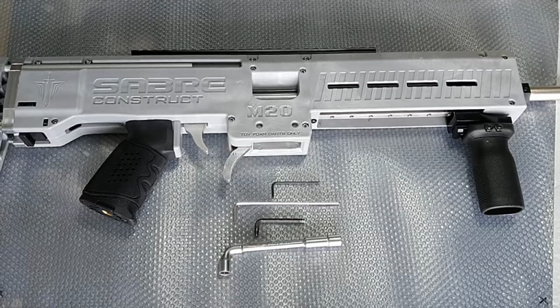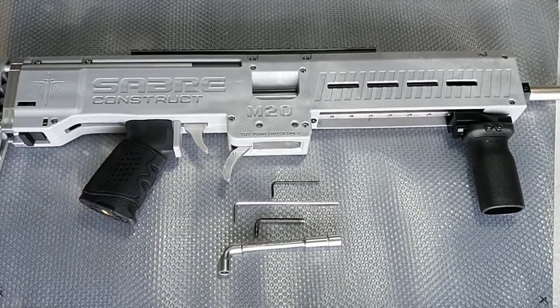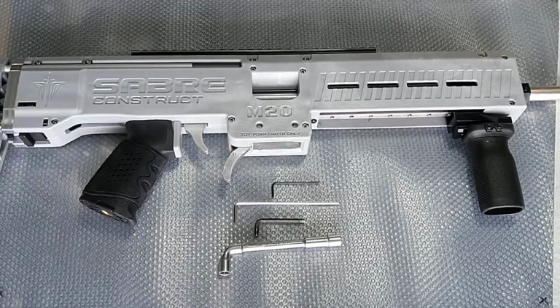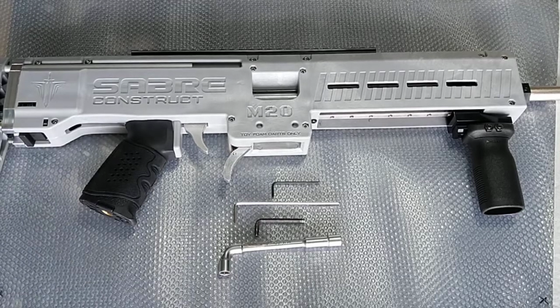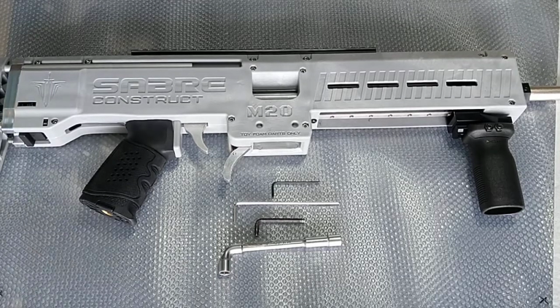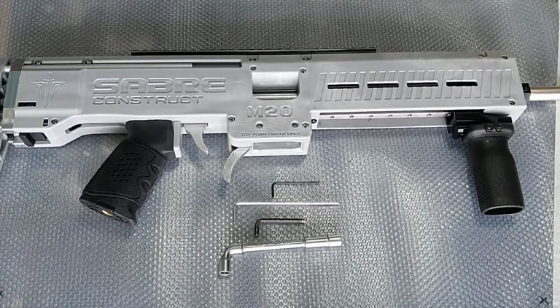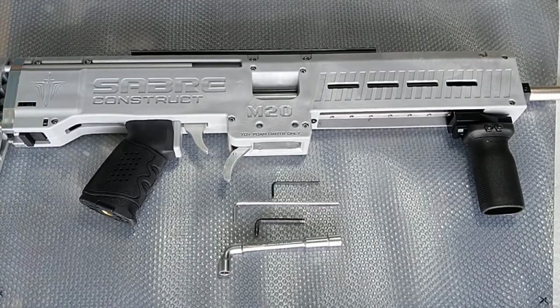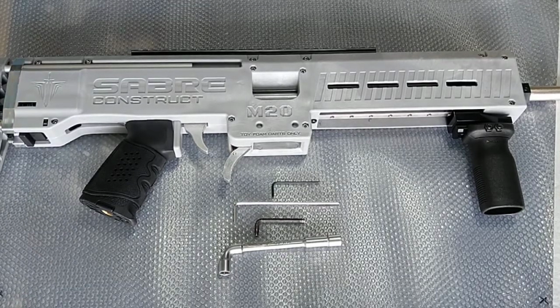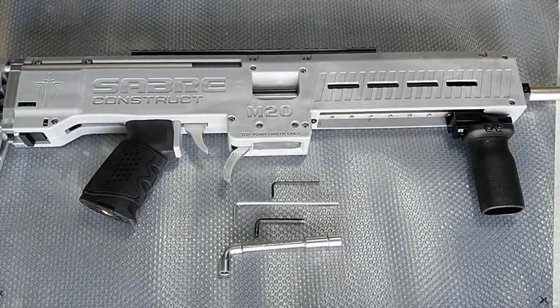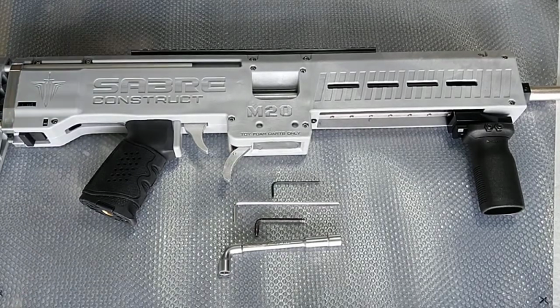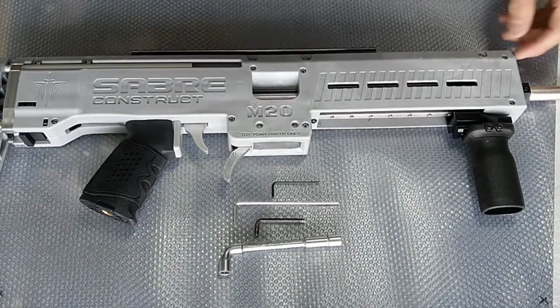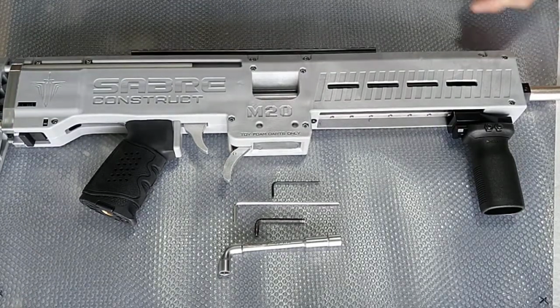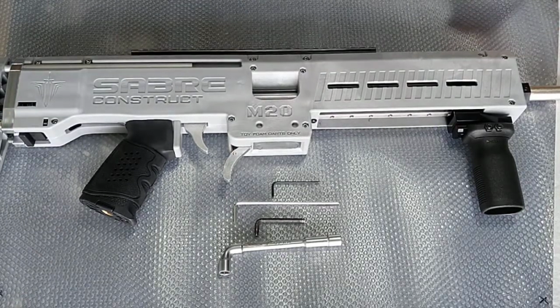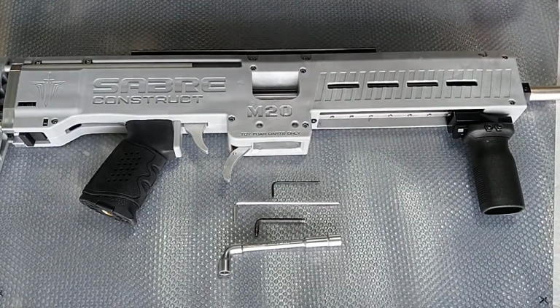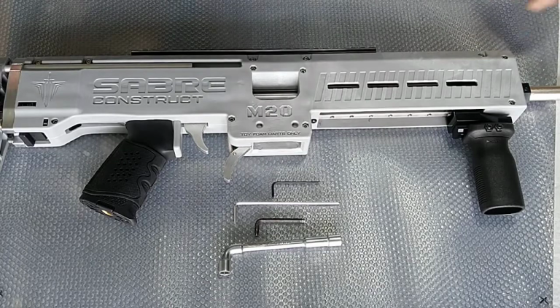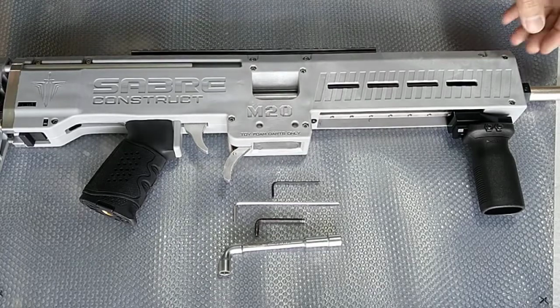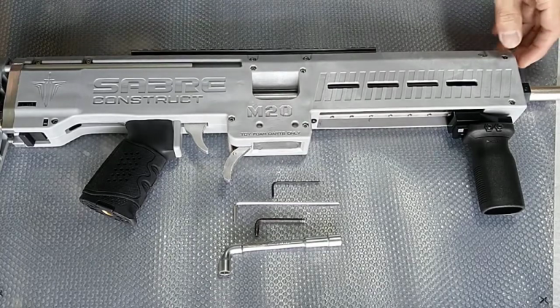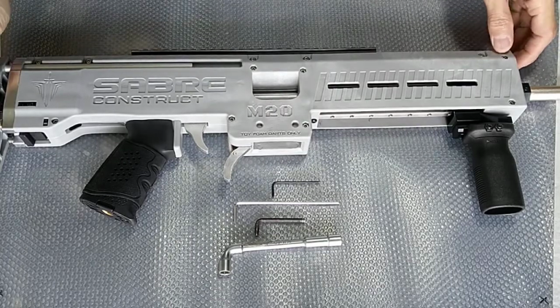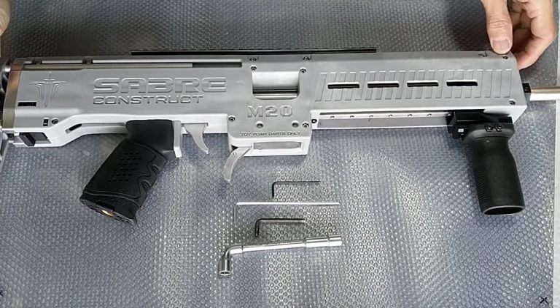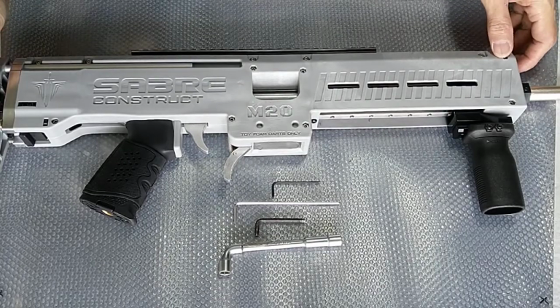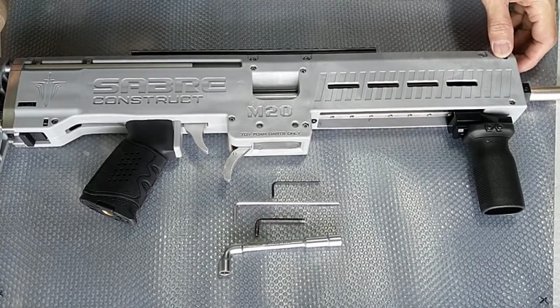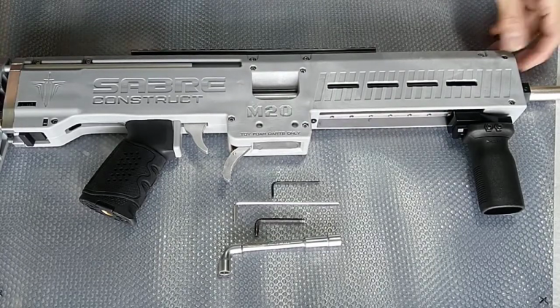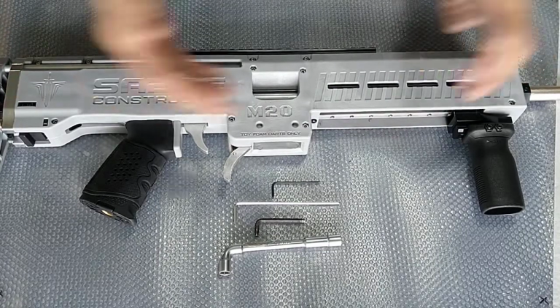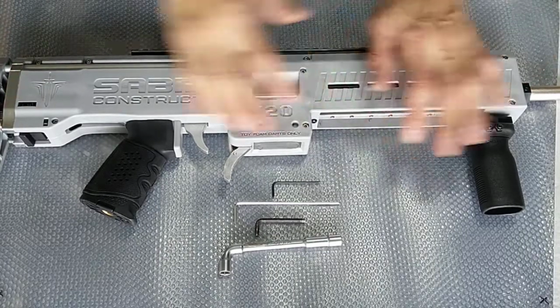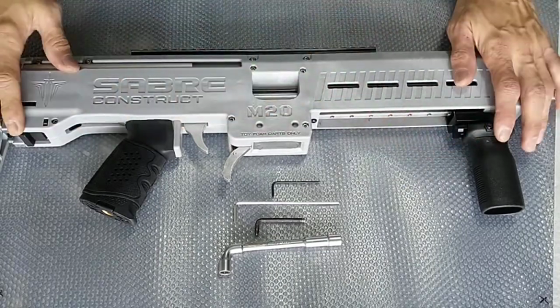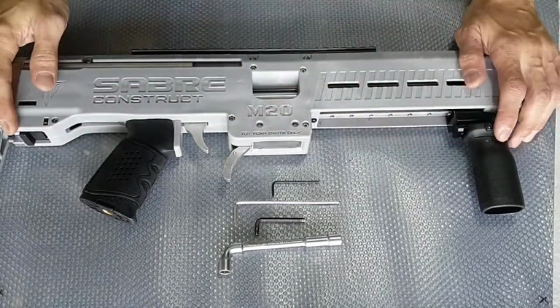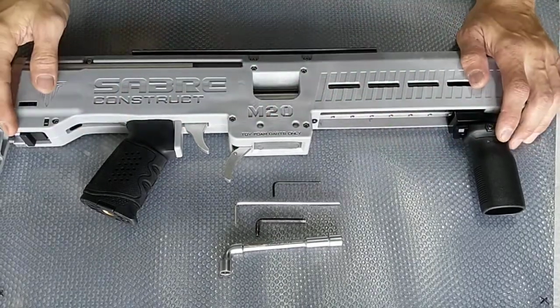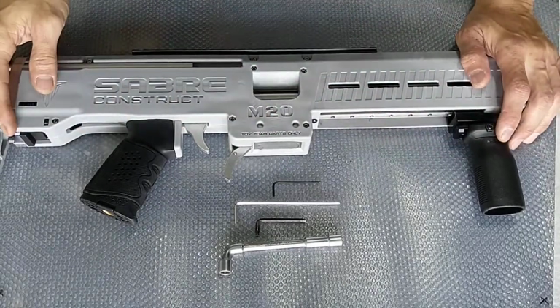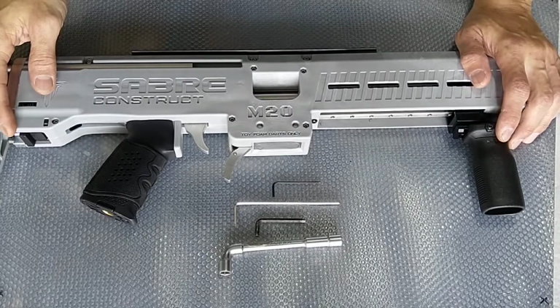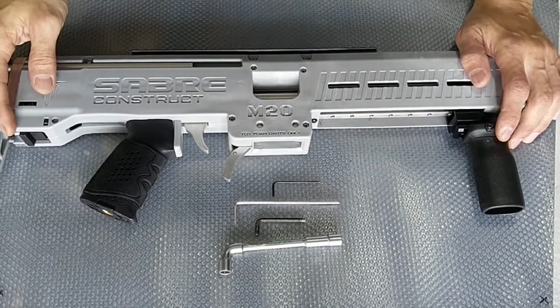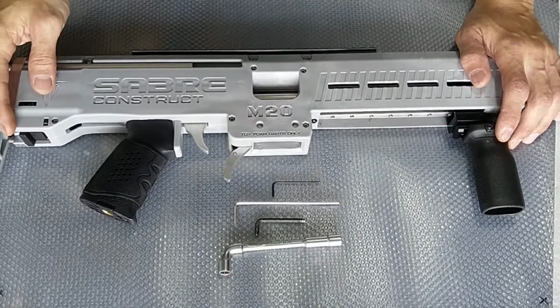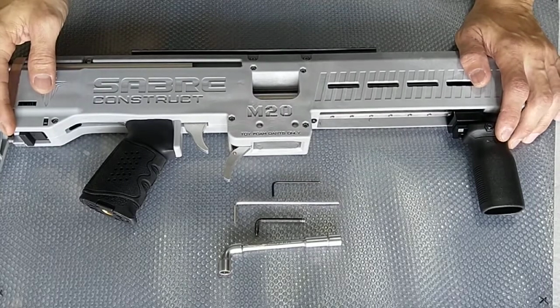Hi guys, today we'll be actually dismantling the M20. I'll show you a step-by-step process on how we actually do that. So in front of you is actually a Saber M20.